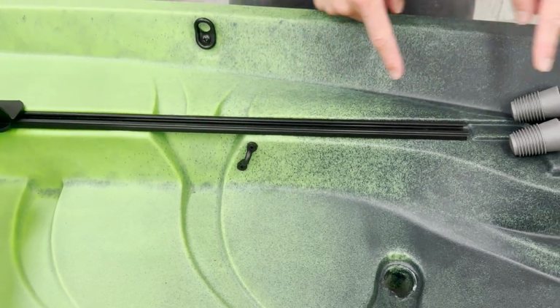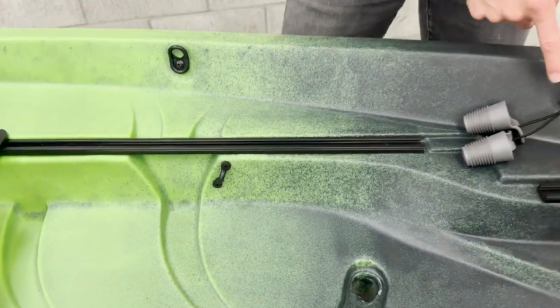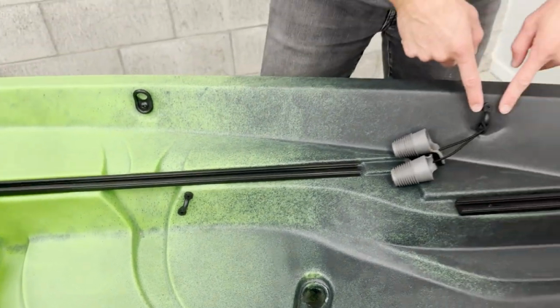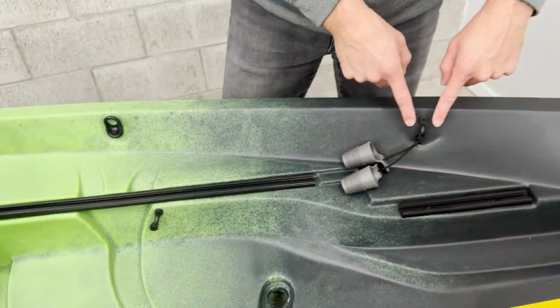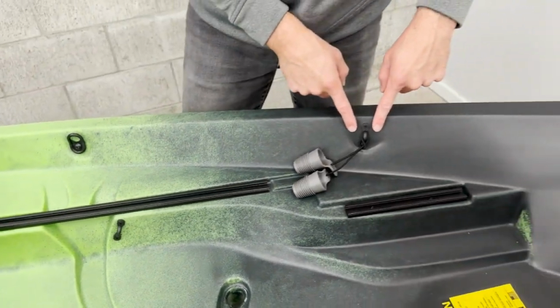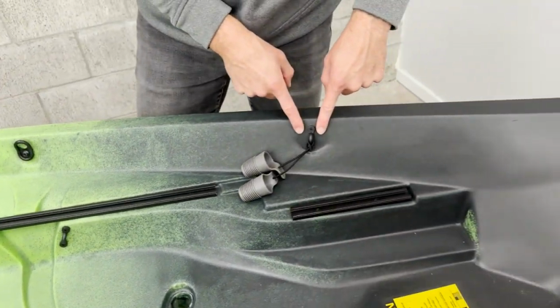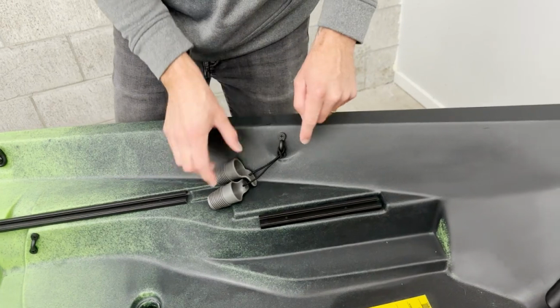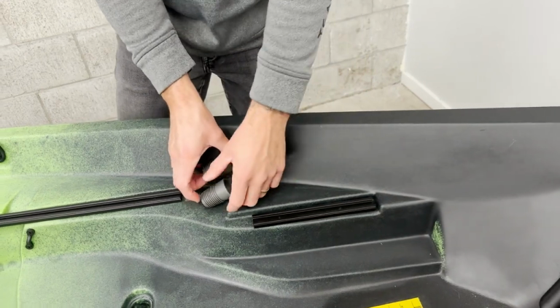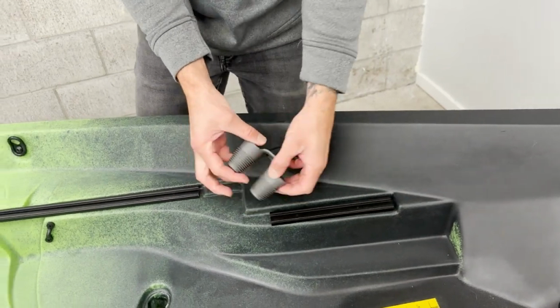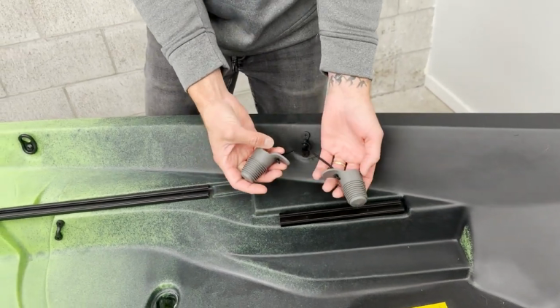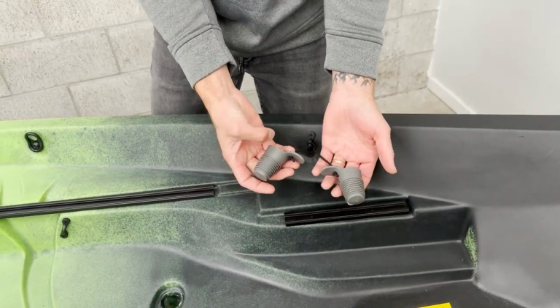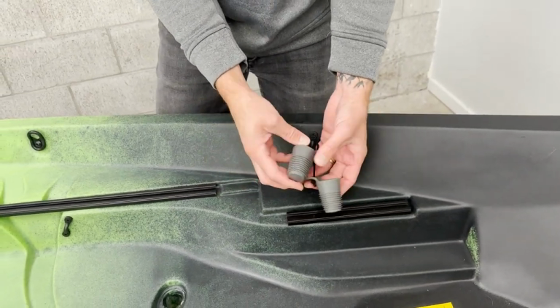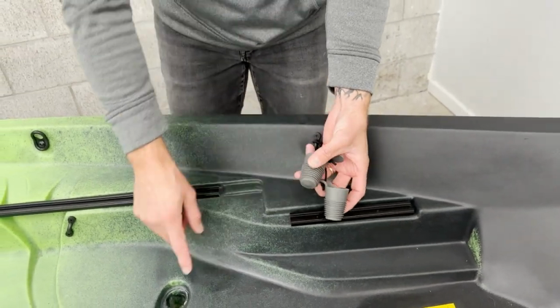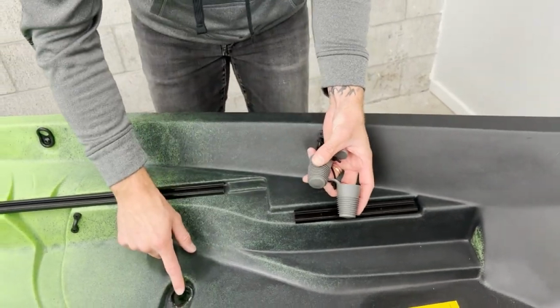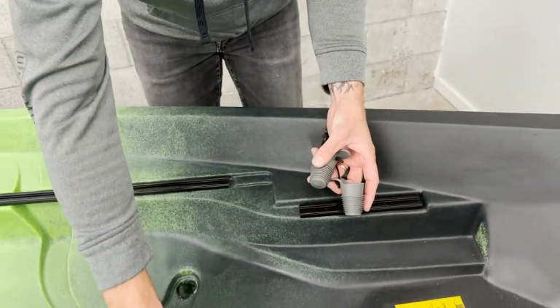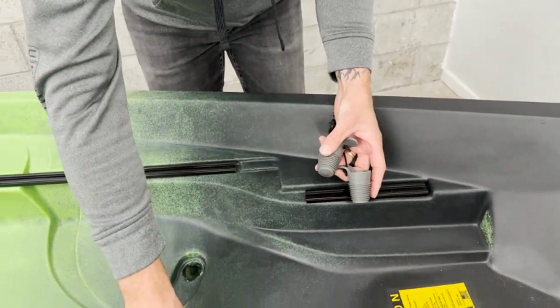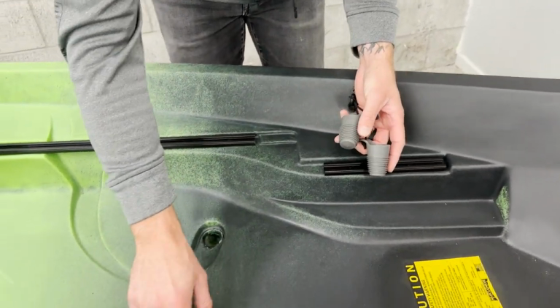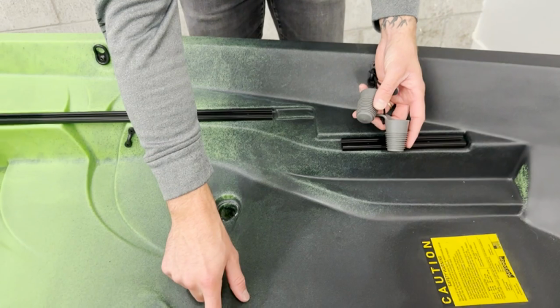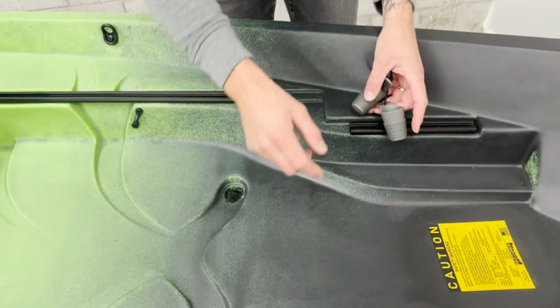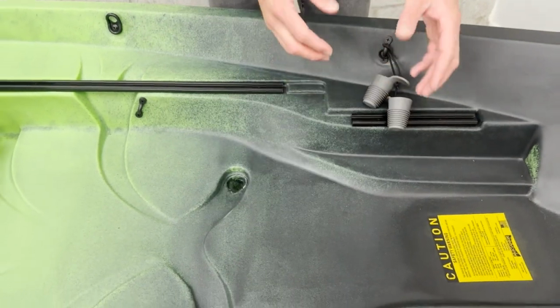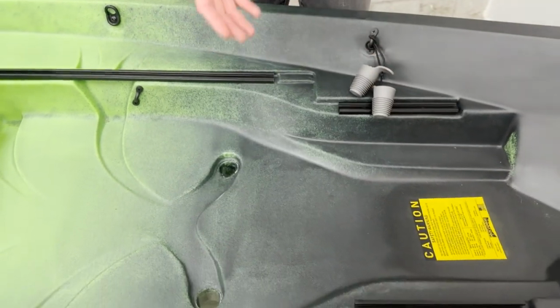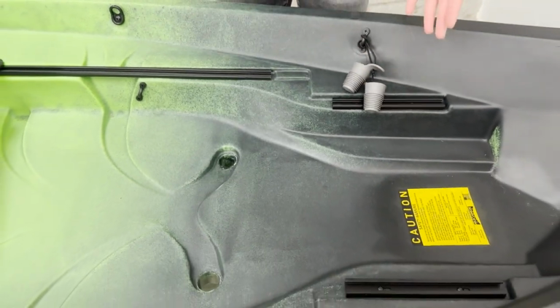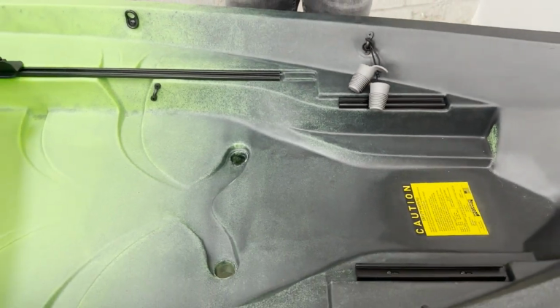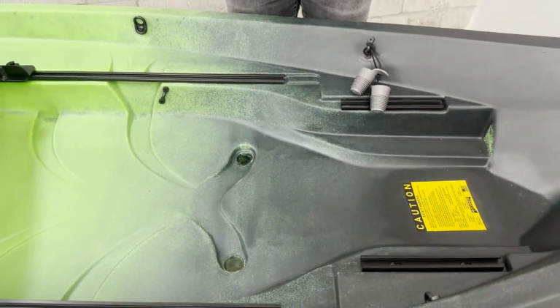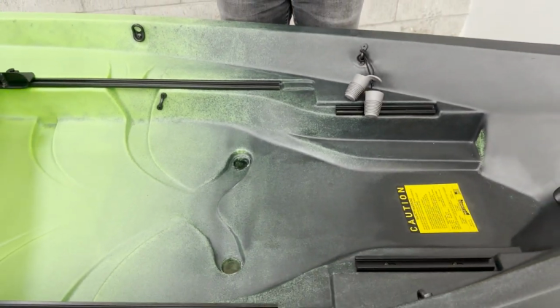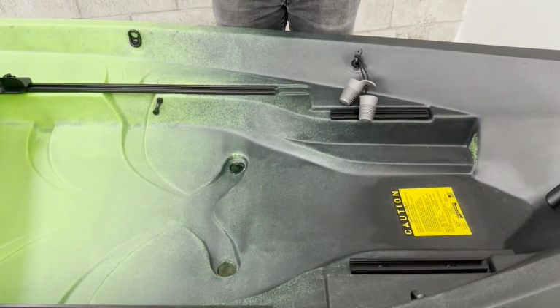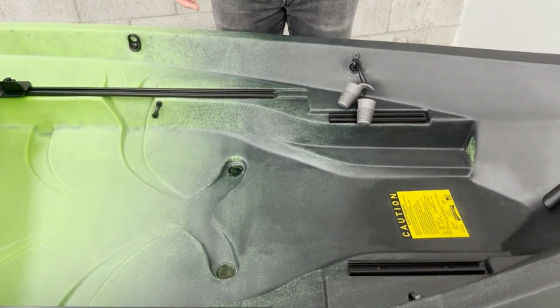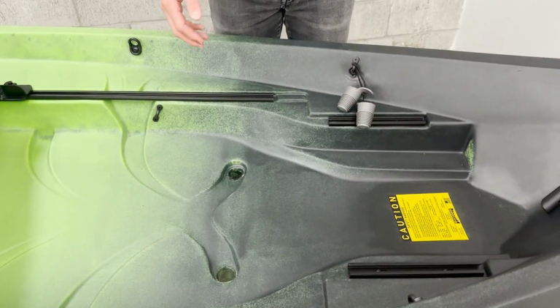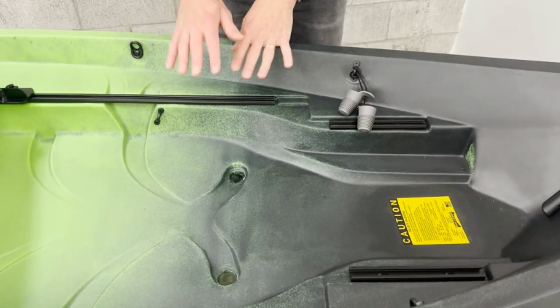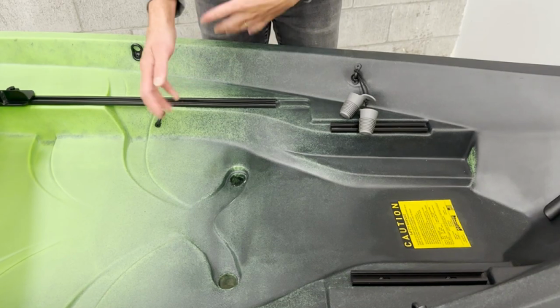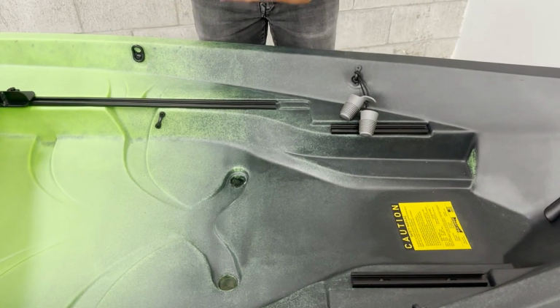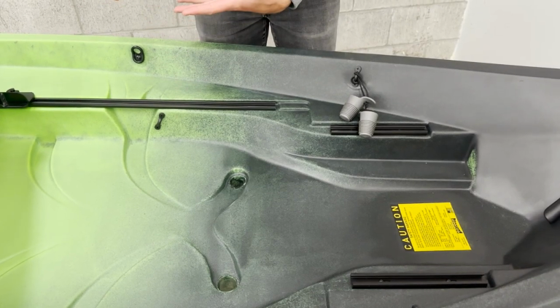We have another multi-function pad eye right here, and these are going to be the scupper plugs. The scupper plugs are for the scuppers themselves, and this is what distinguishes between the self-bailing mode and the max weight capacity — we can plug those and get our maximum weight.